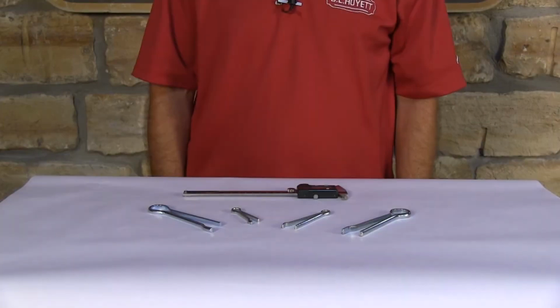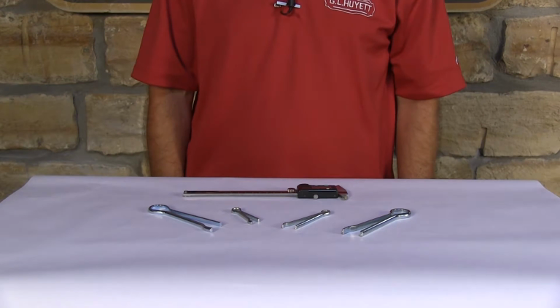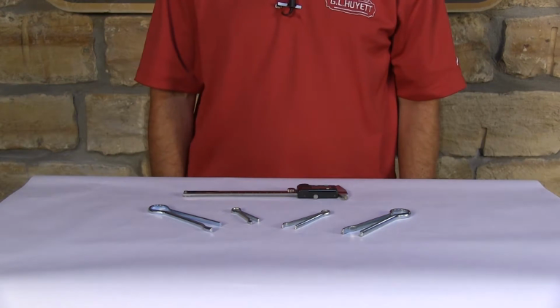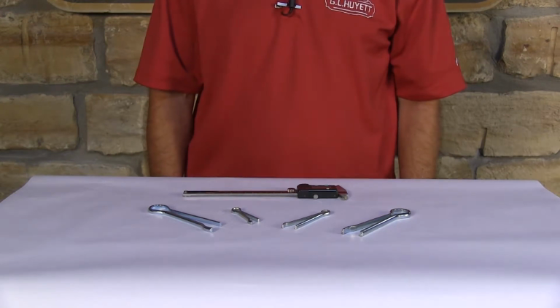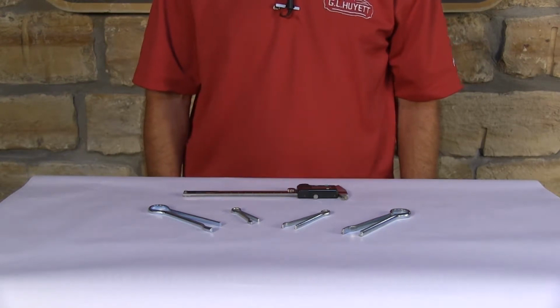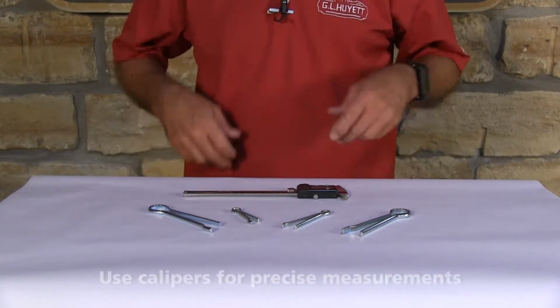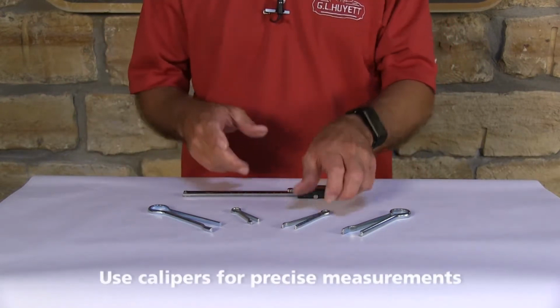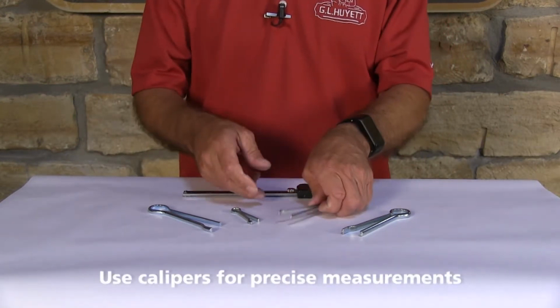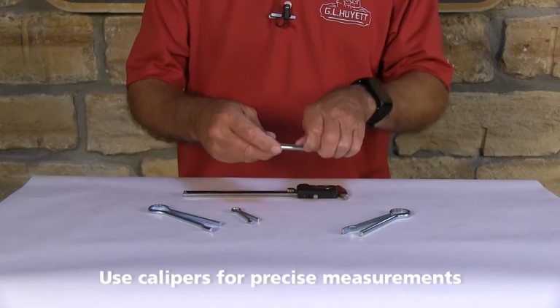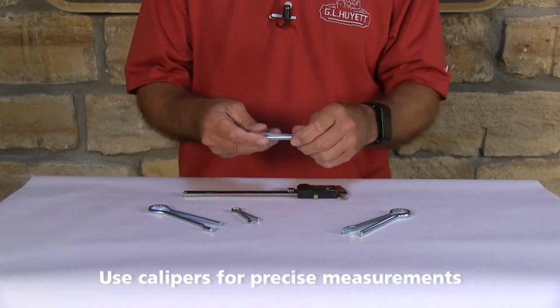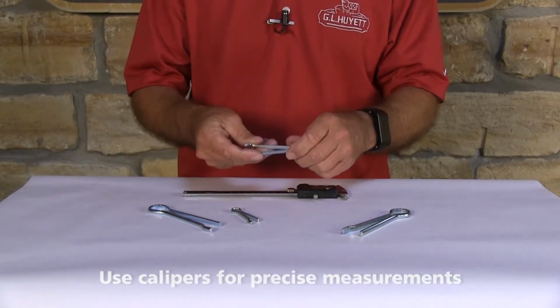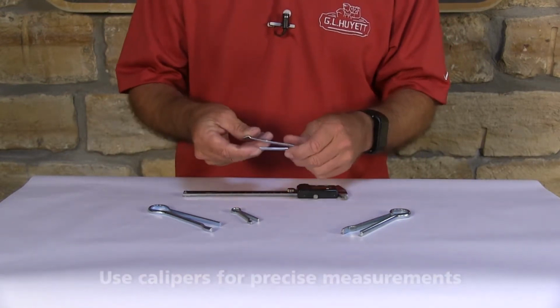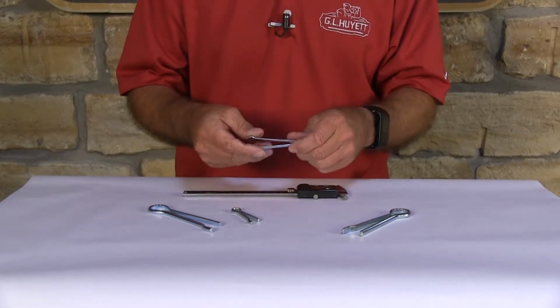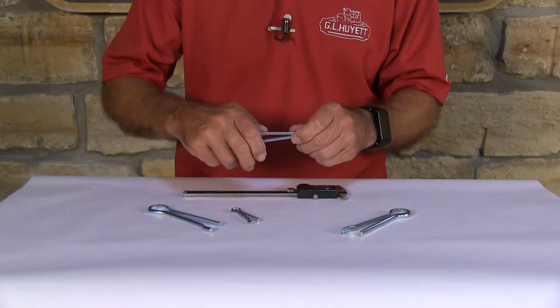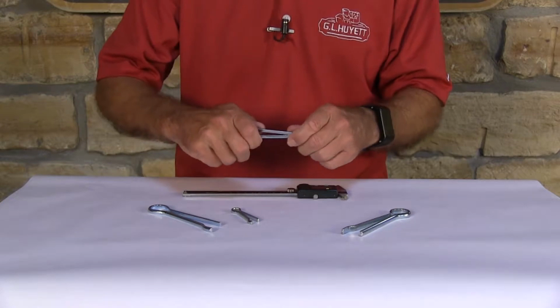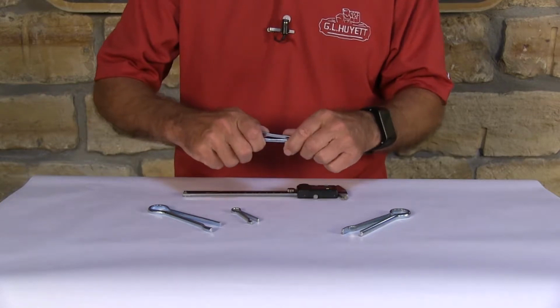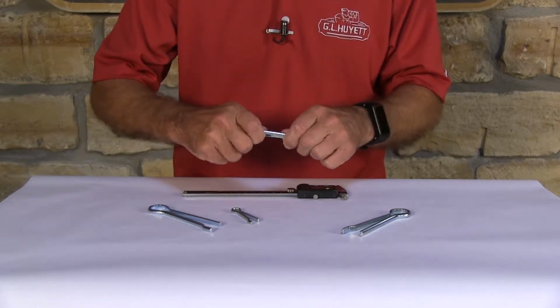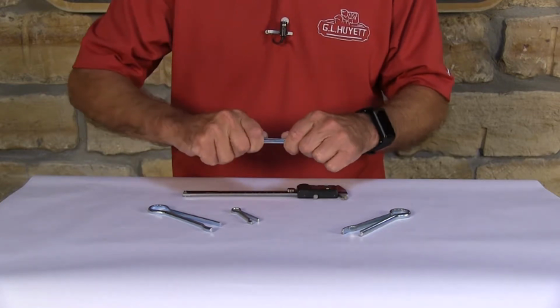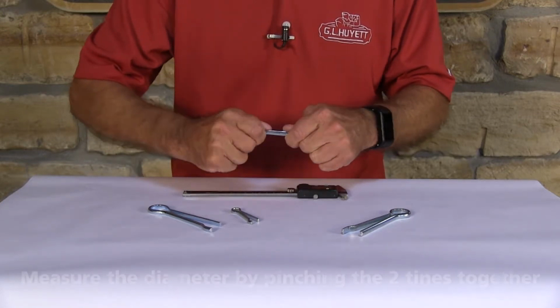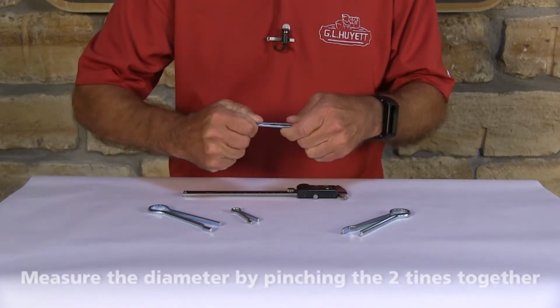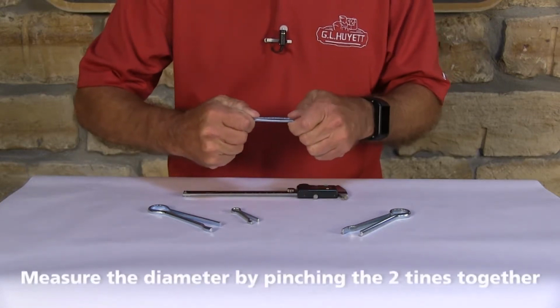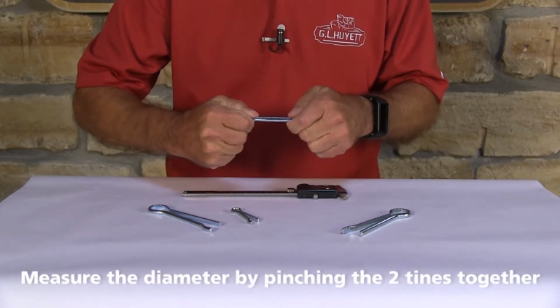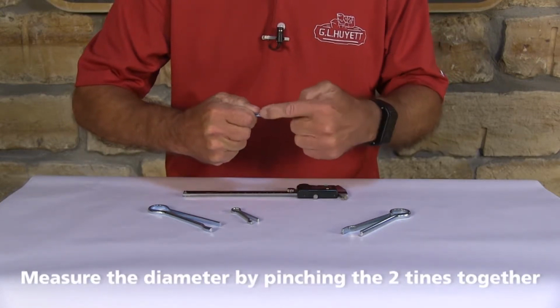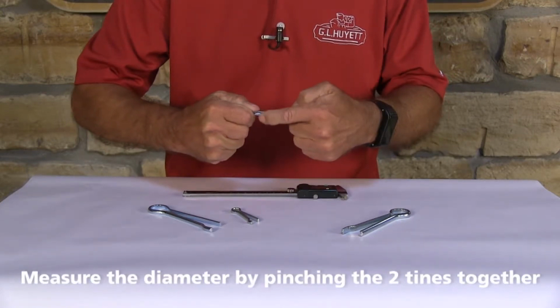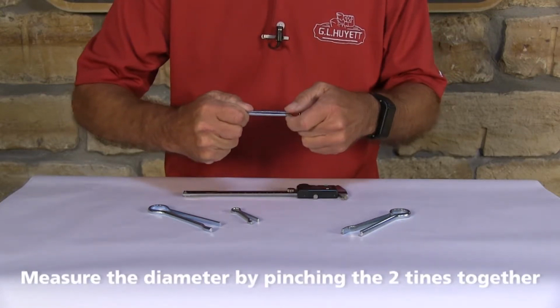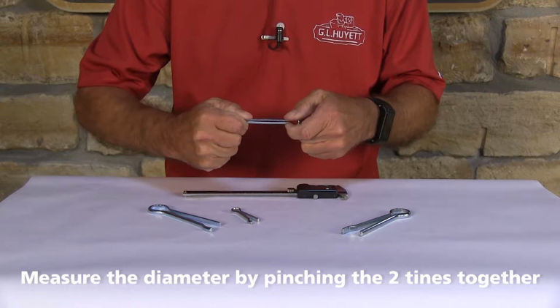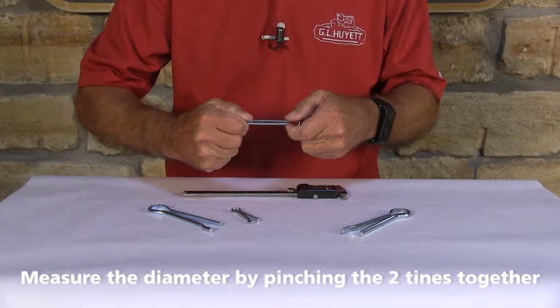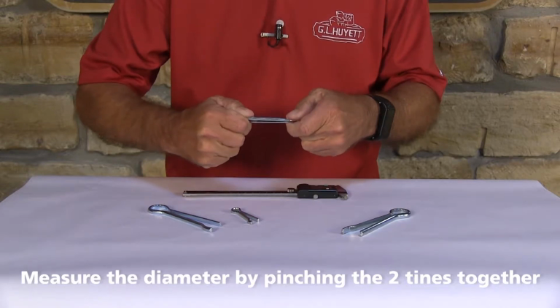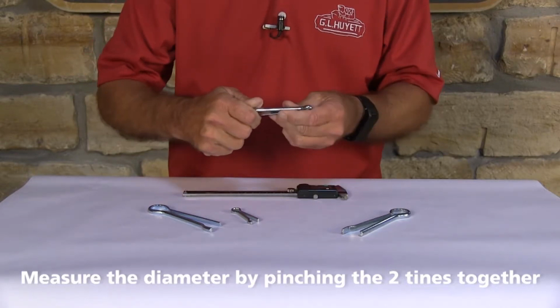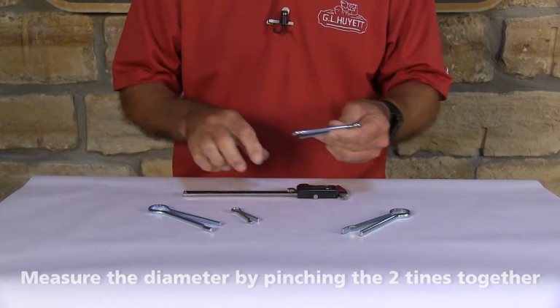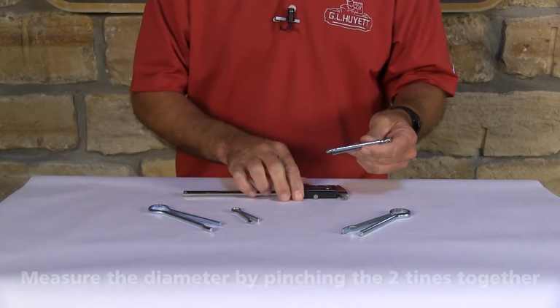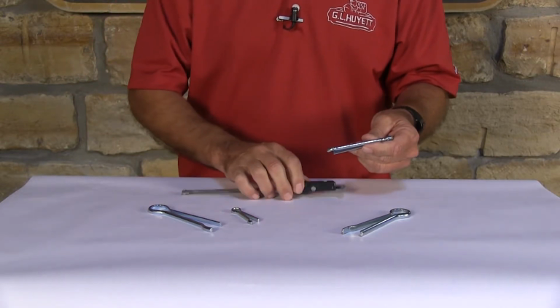Let's measure a clevis cotter pin. They're very simple to measure. The first thing you want to measure is the diameter, and the way you measure that is you're going to push your tines together and then measure the diameter right there. Then you're going to measure the effective length.